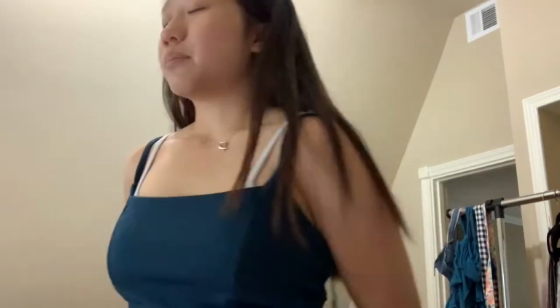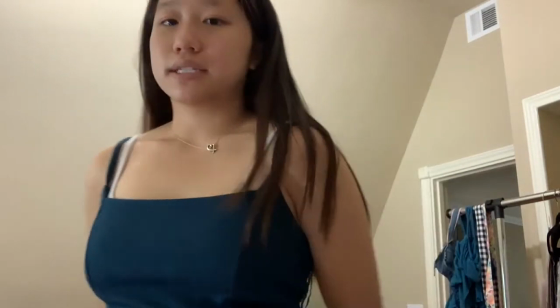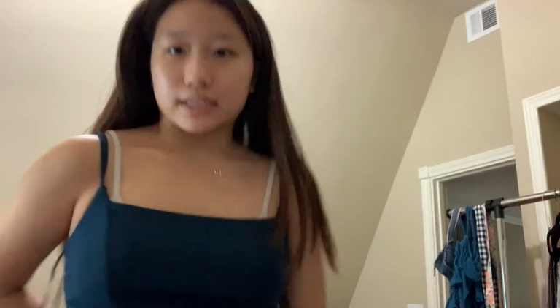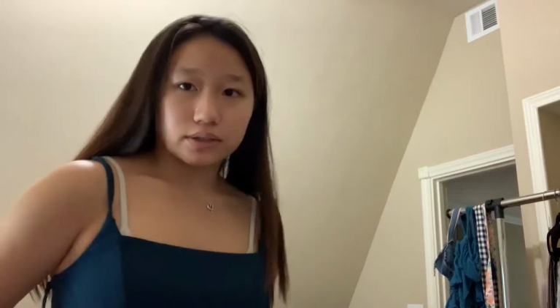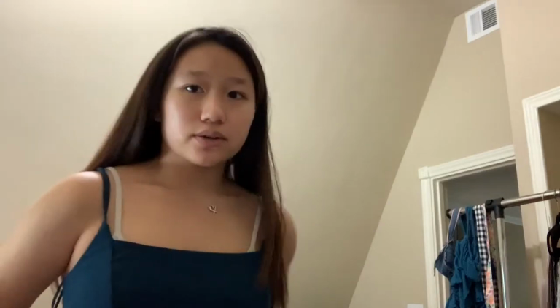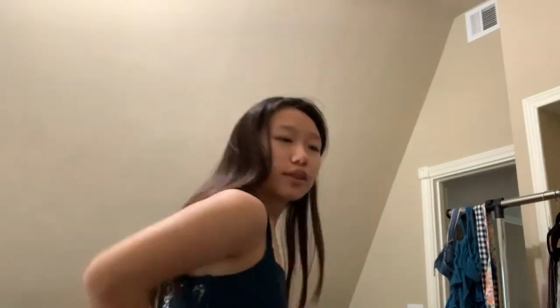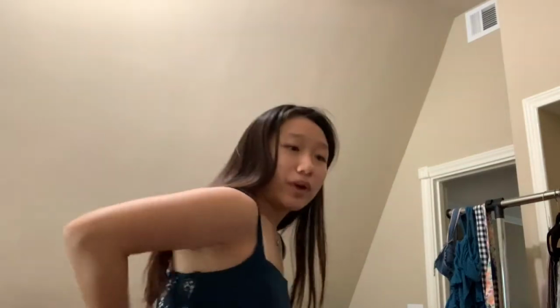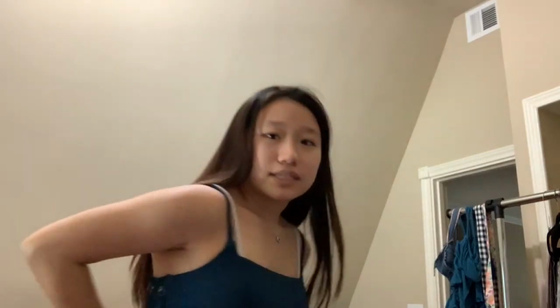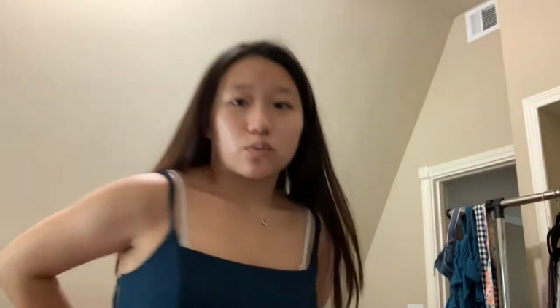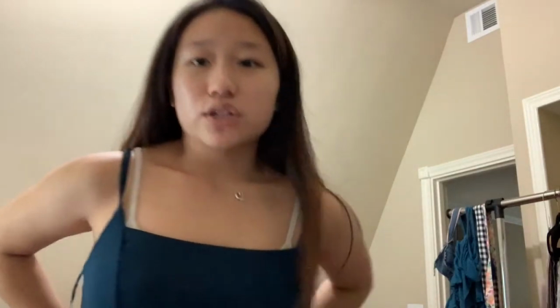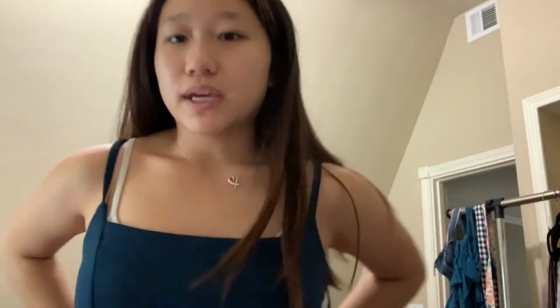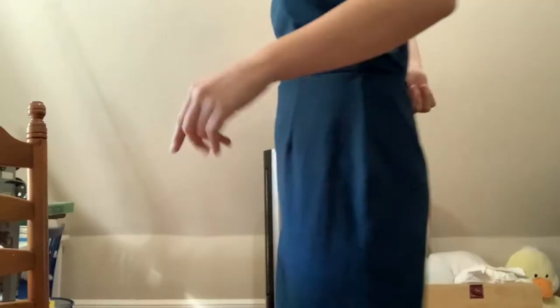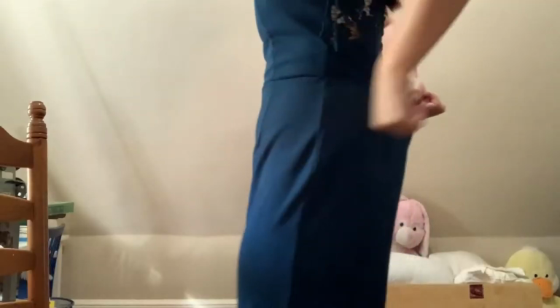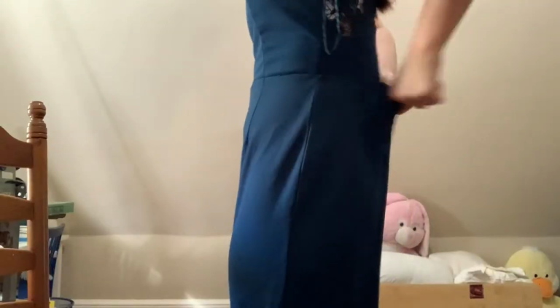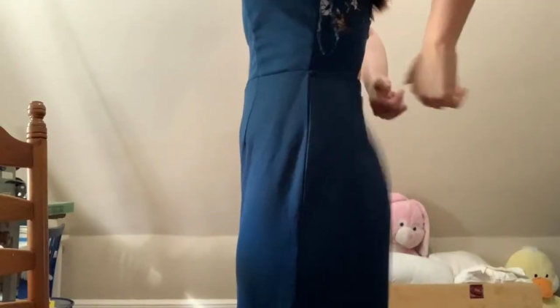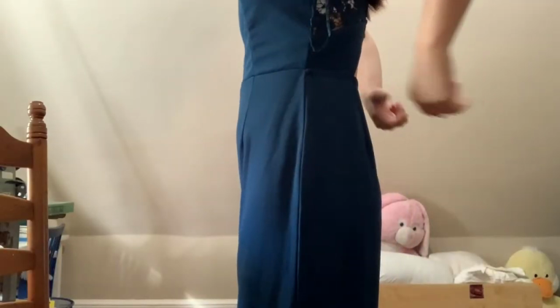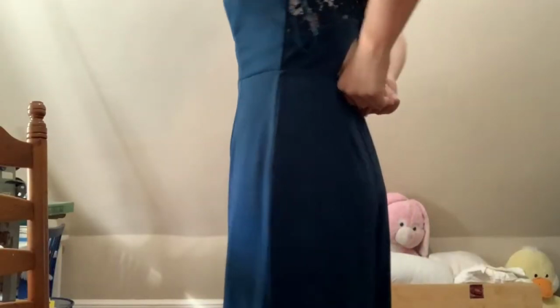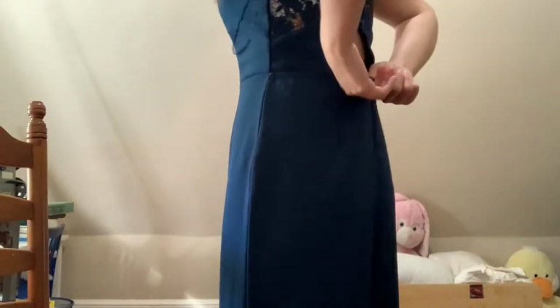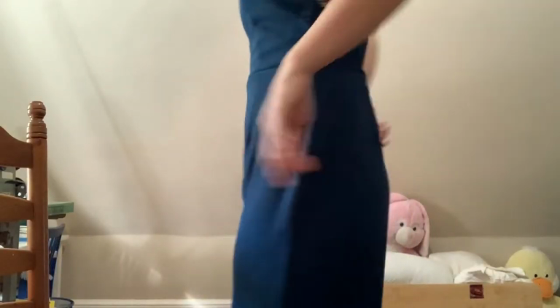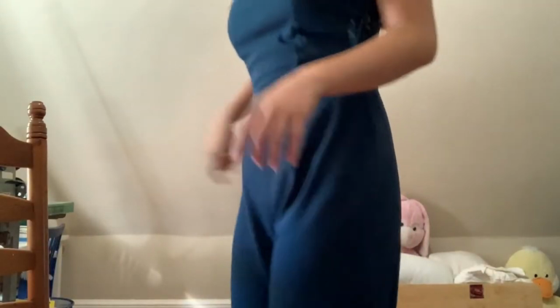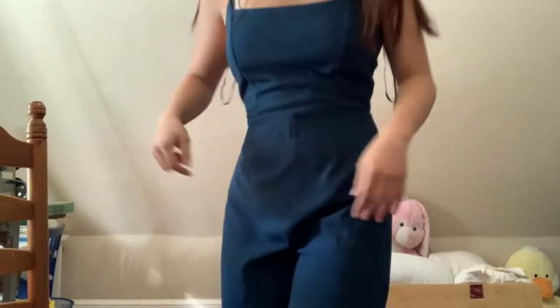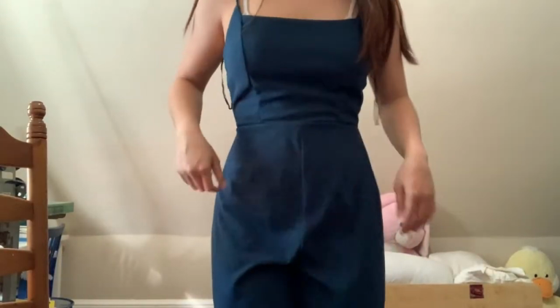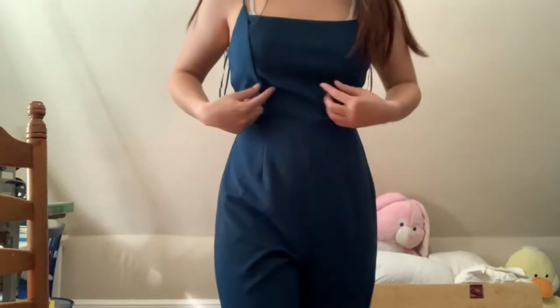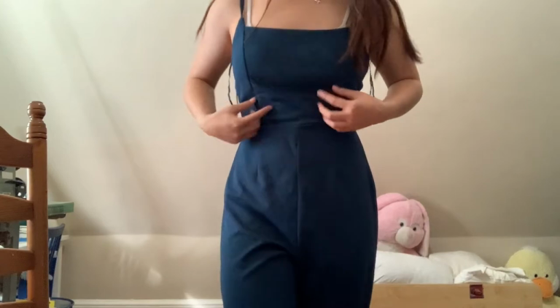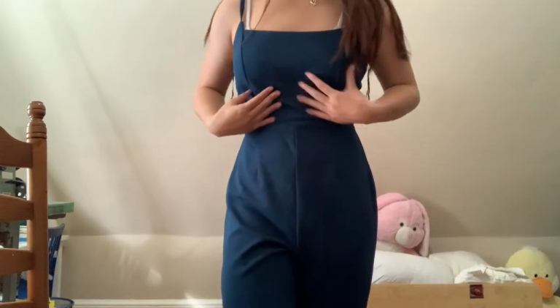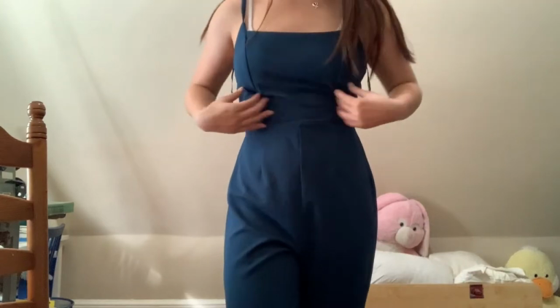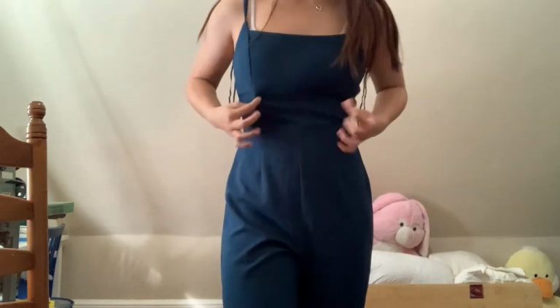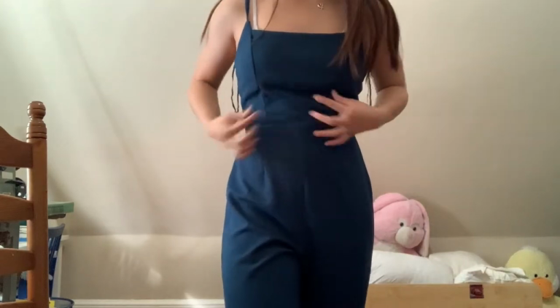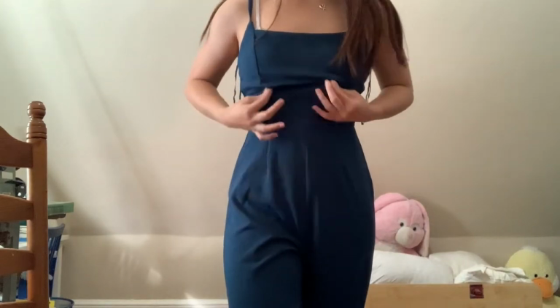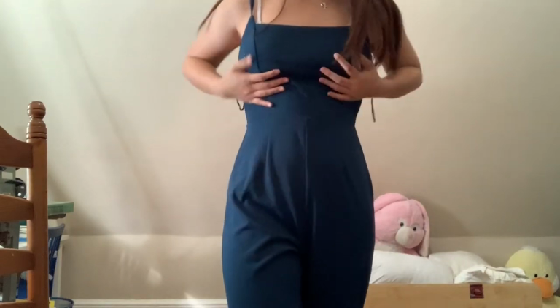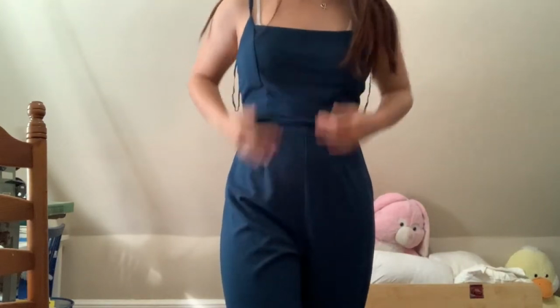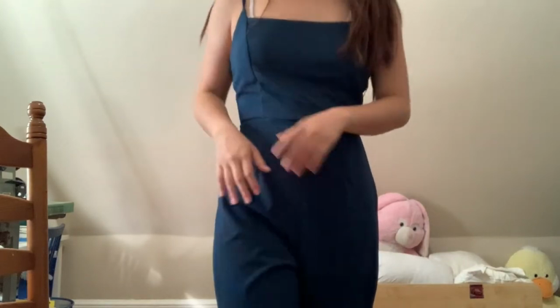Also the waist is way too big in this — it gaps in the back. So it ends up making this part really saggy underneath the boobs.